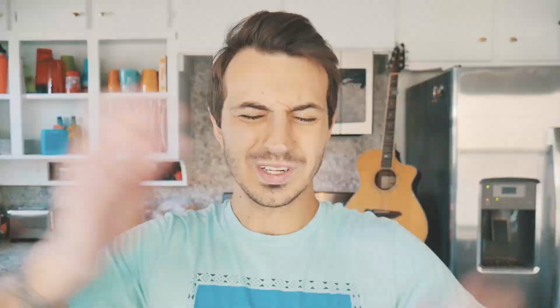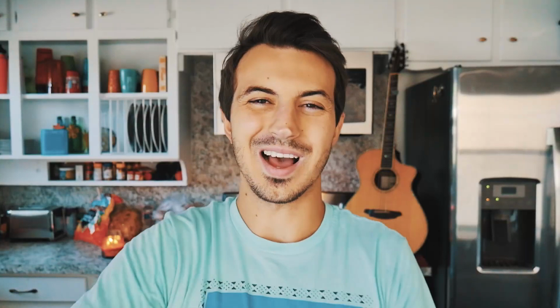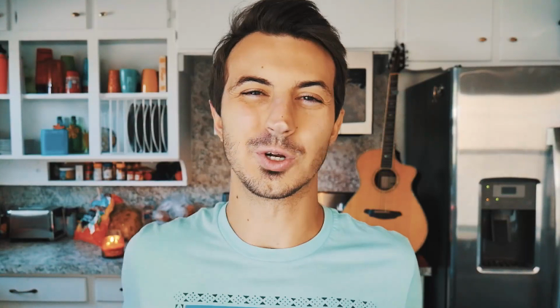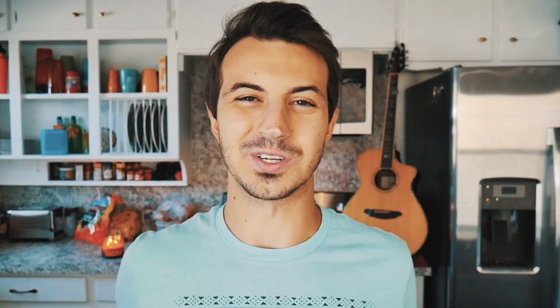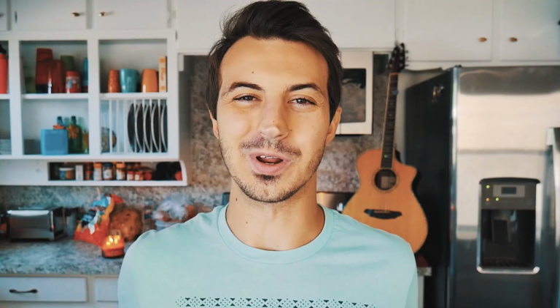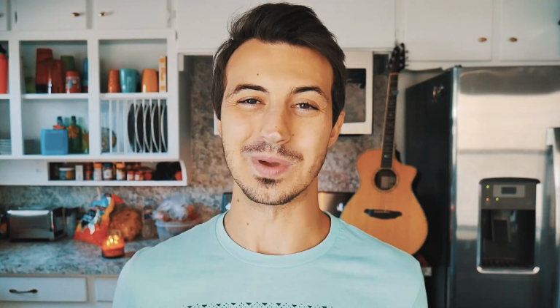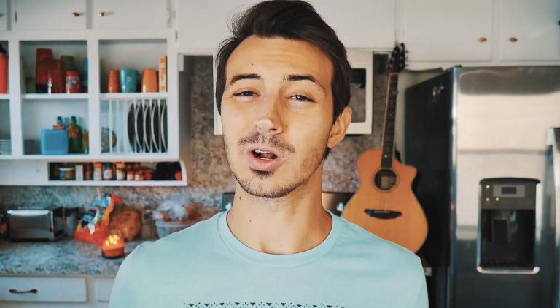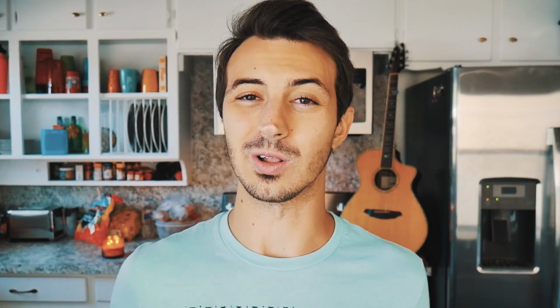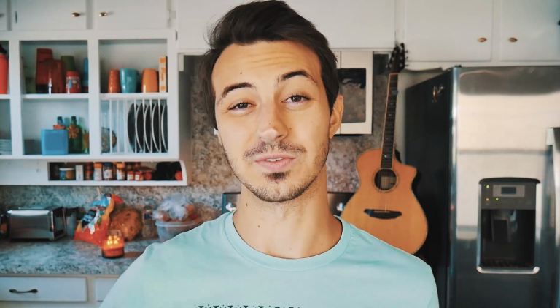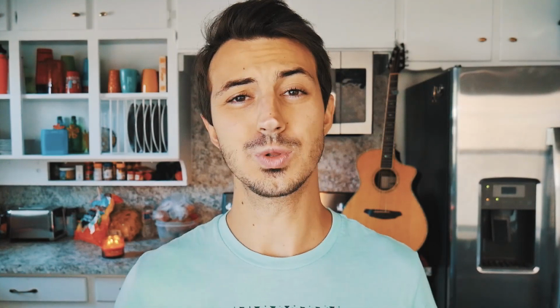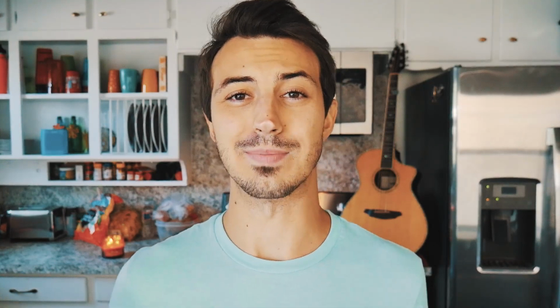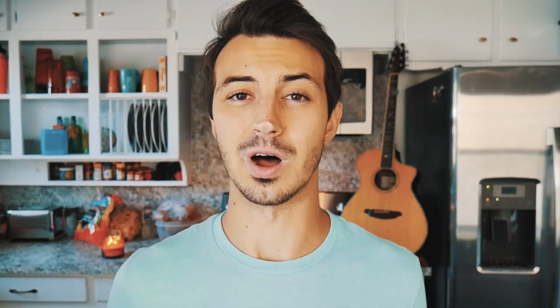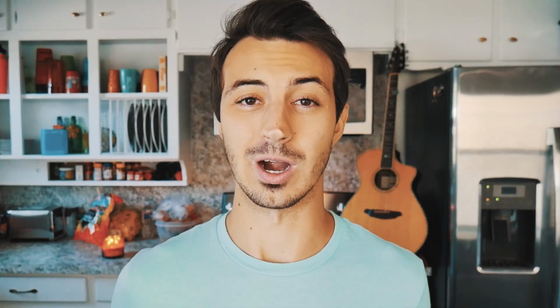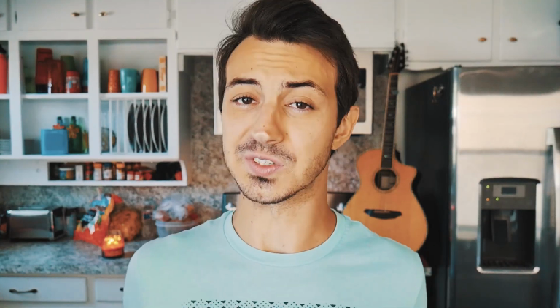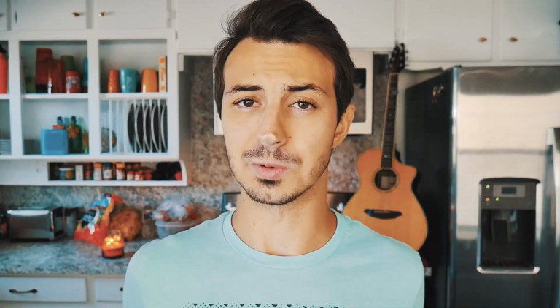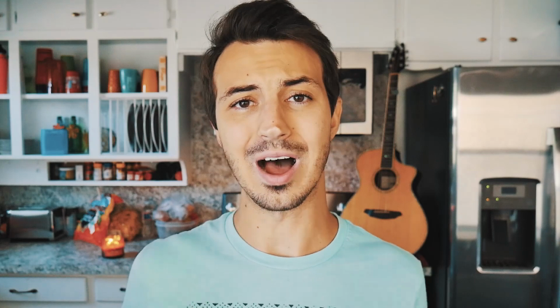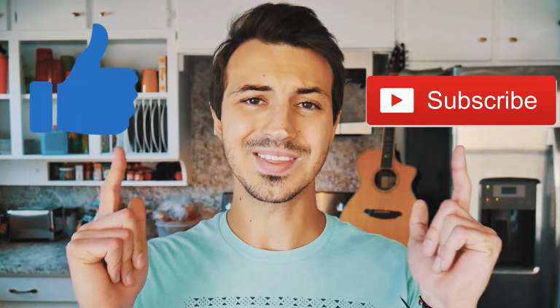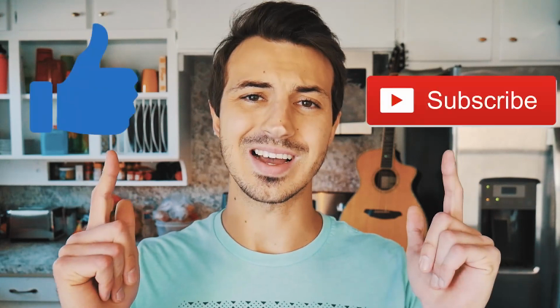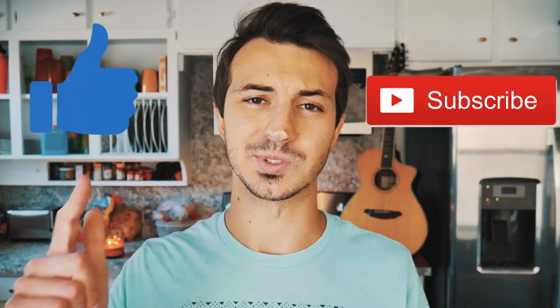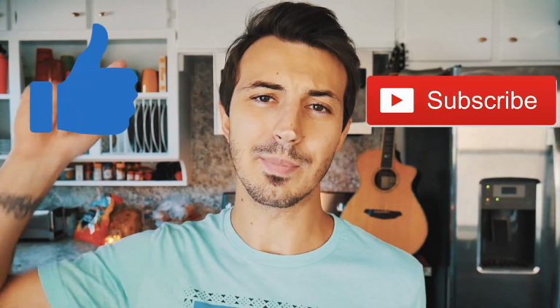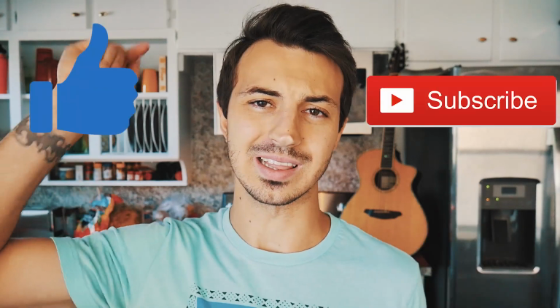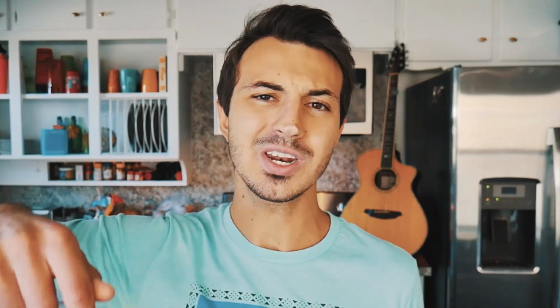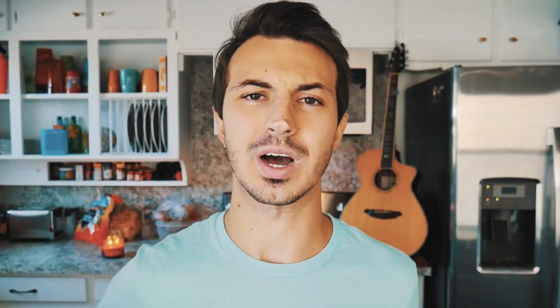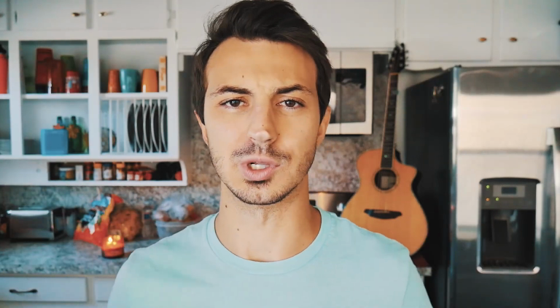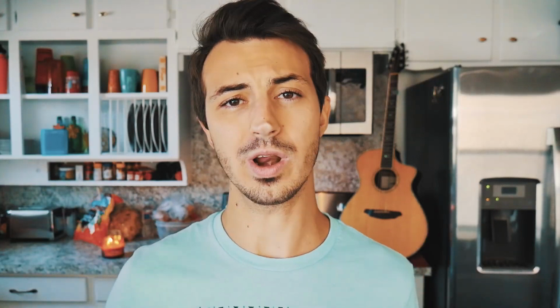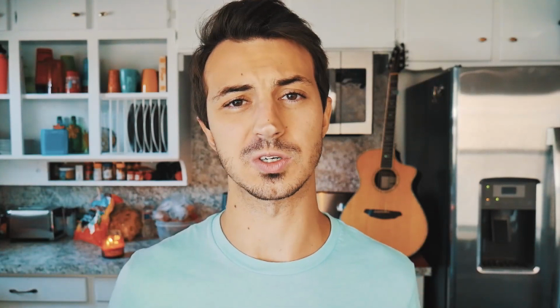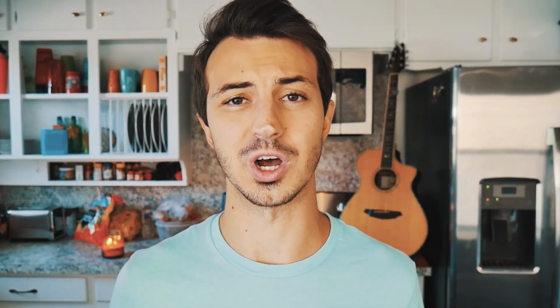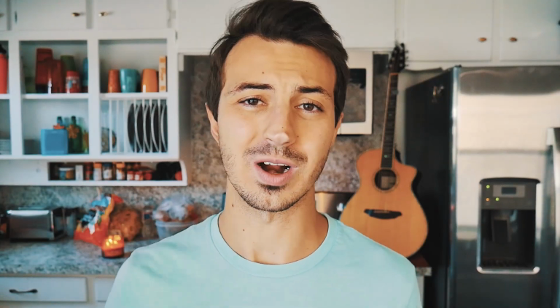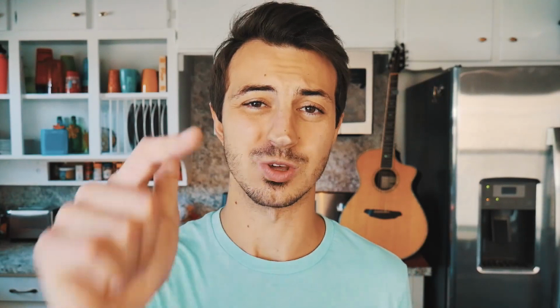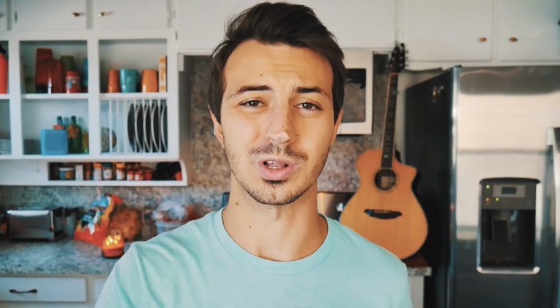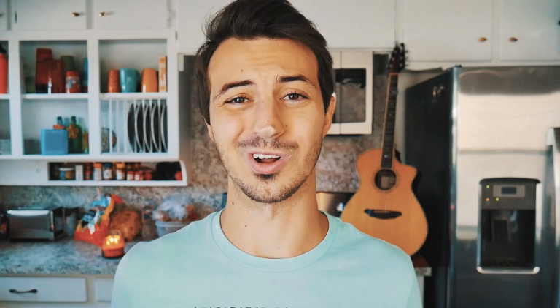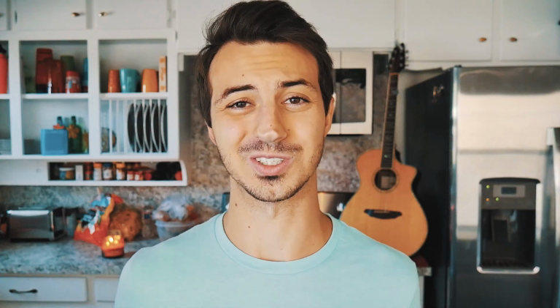What's up guys? Groovy Guitar Dude here with a beginner guitar lesson for New Light by John Mayer. If this video helps you out, hit that like and subscribe button, and let me know in the comments below what other songs from John Mayer you want to learn on guitar.